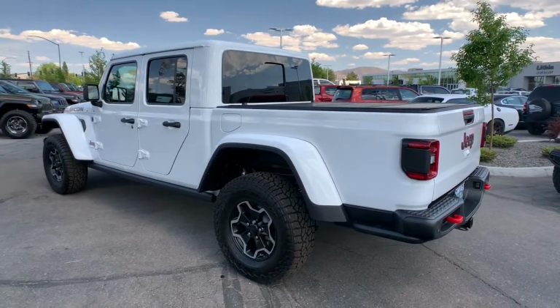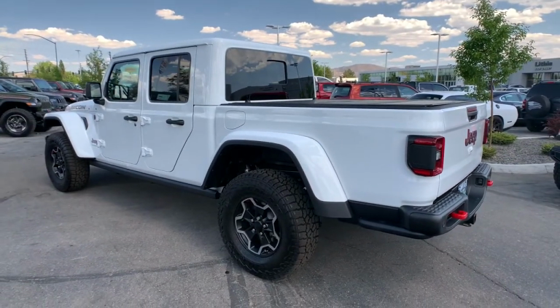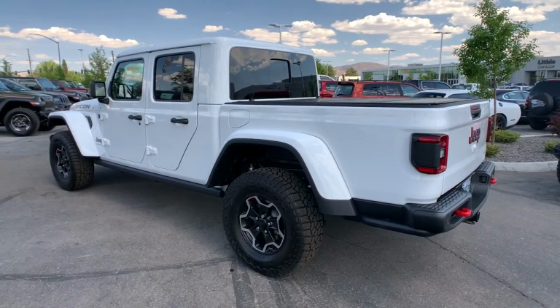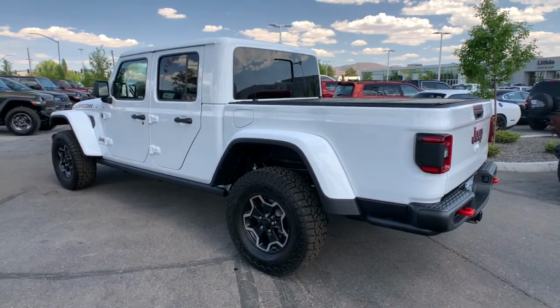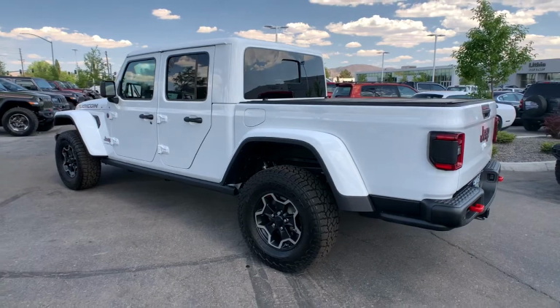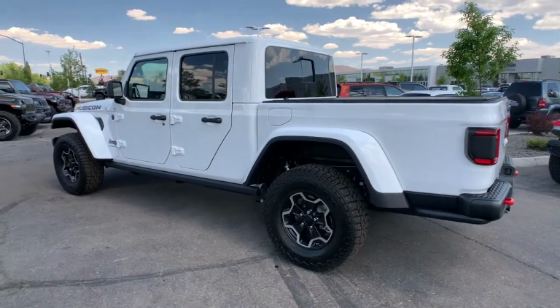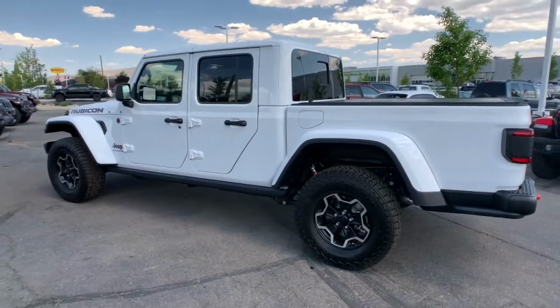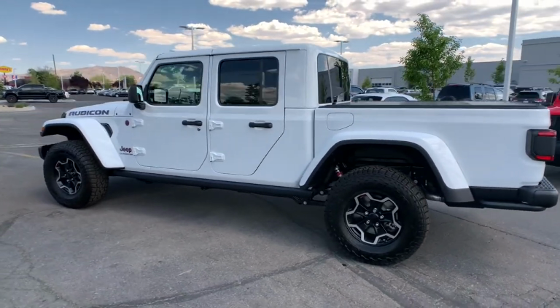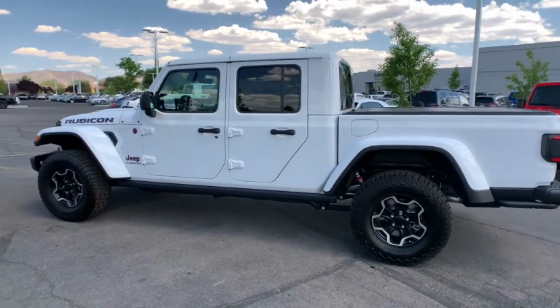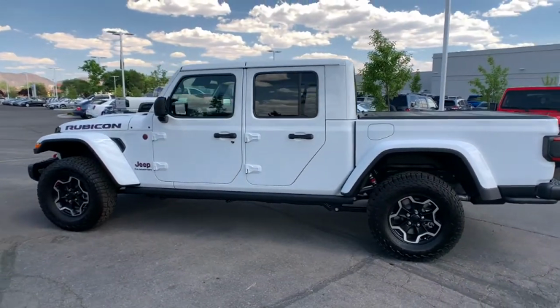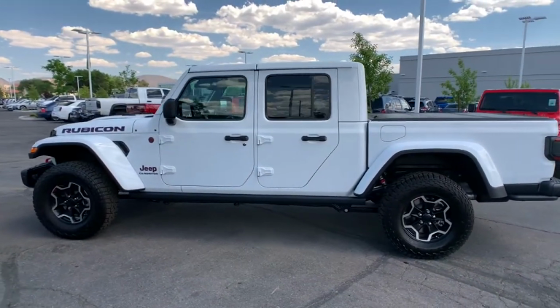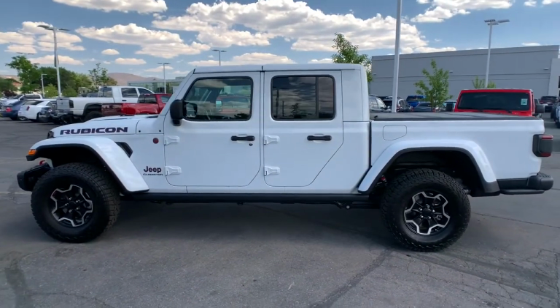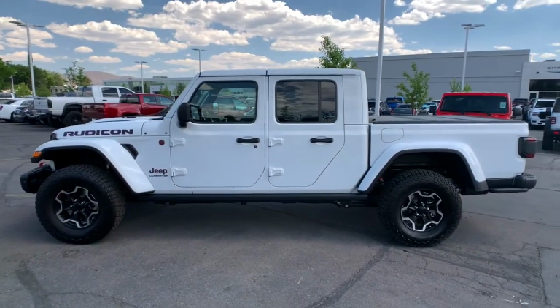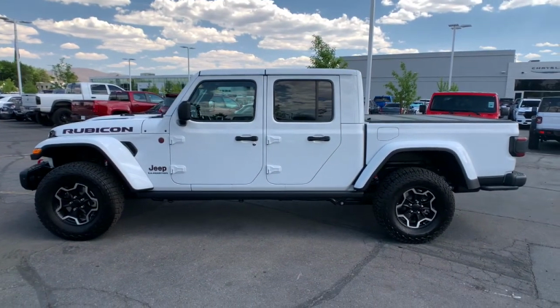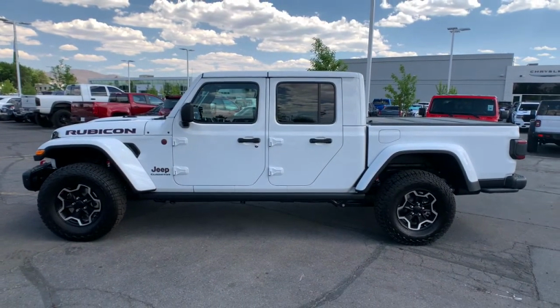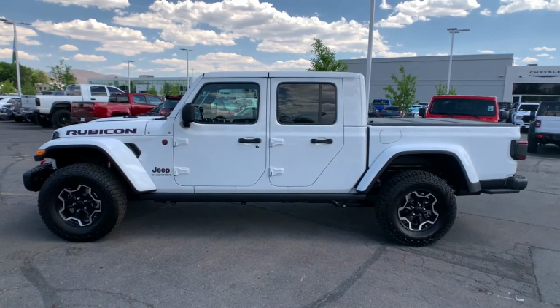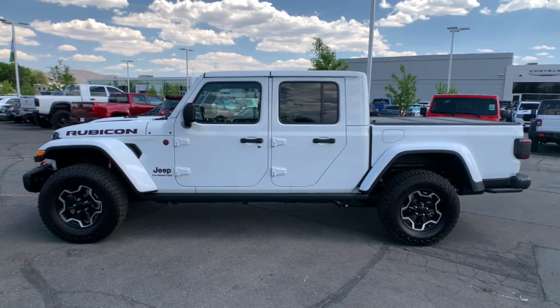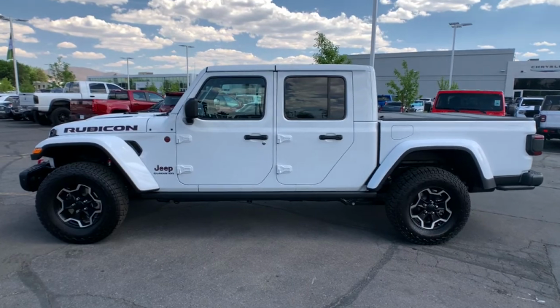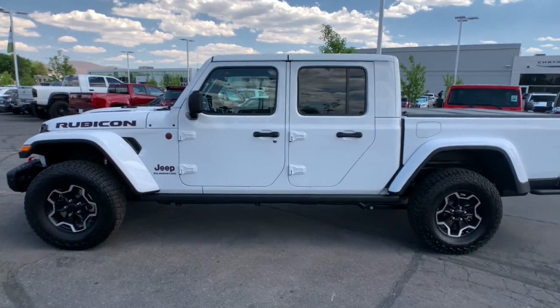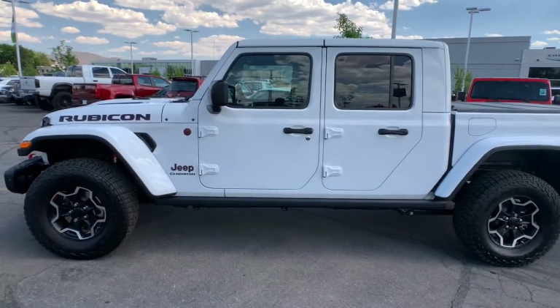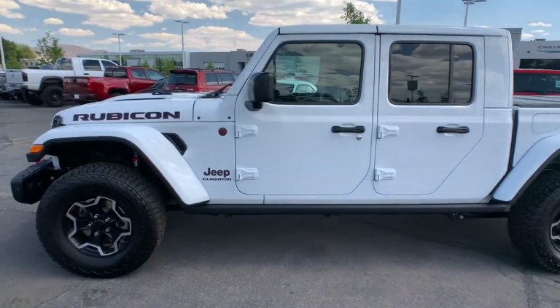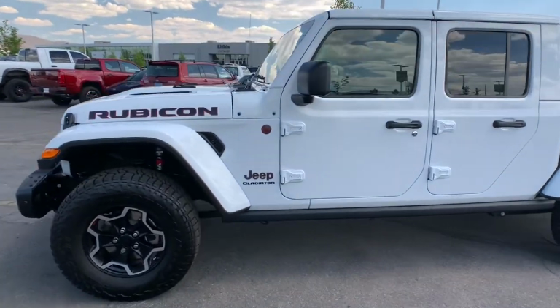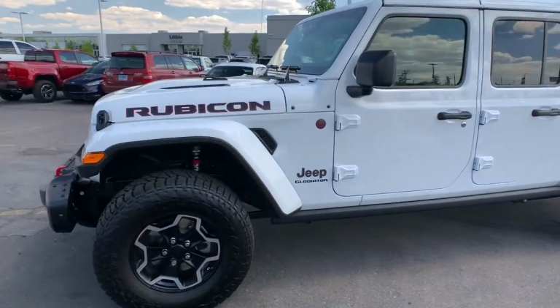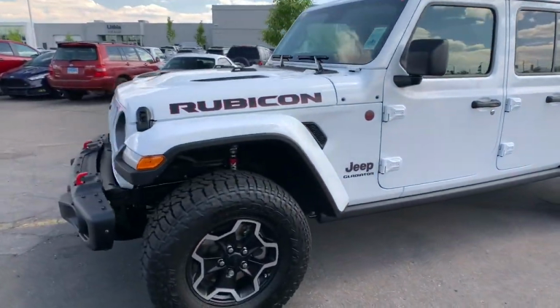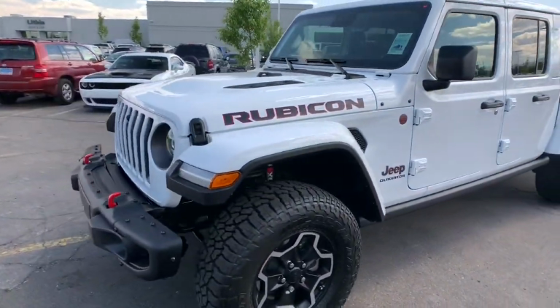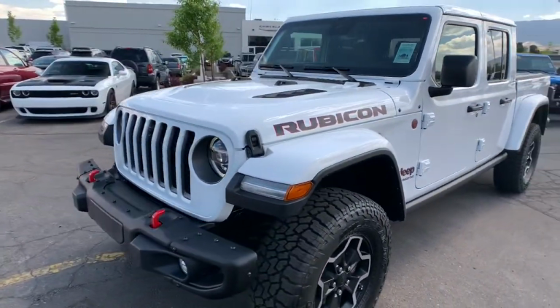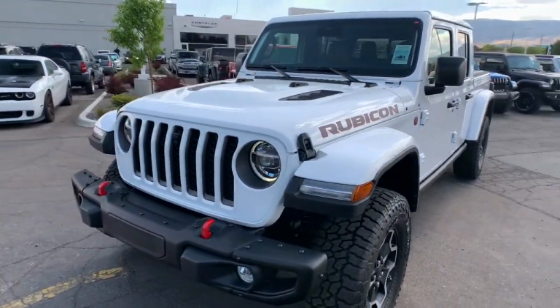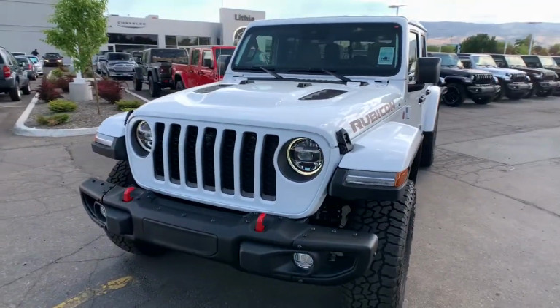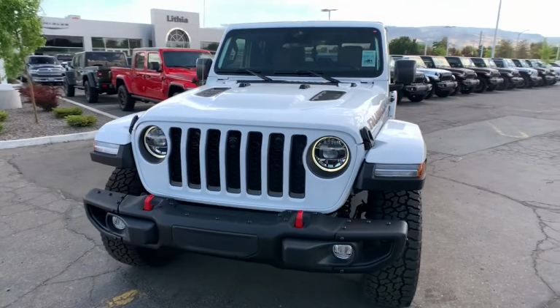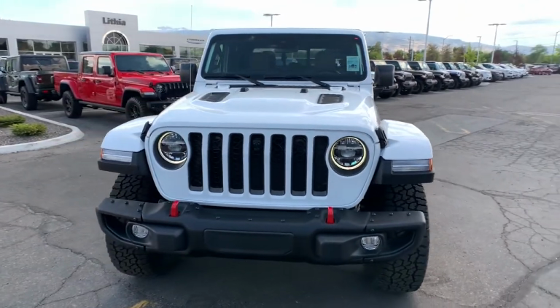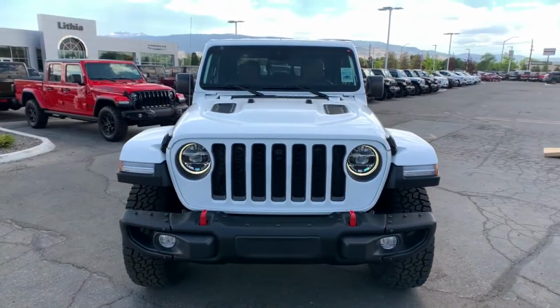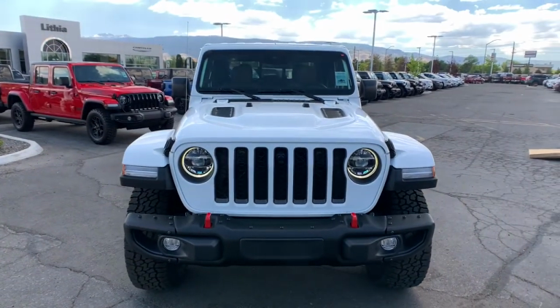Keyless entry, heated driver seat, keyless start, fog lamps, iPod, MP3 input, backup camera, heated mirrors, satellite radio, V6 cylinder engine, 4x4.